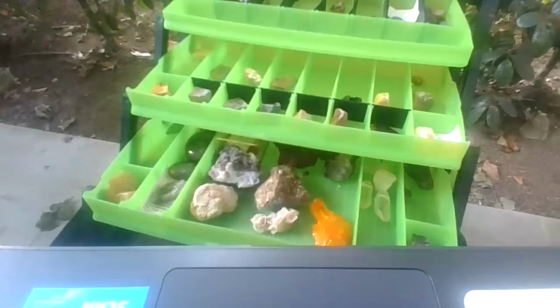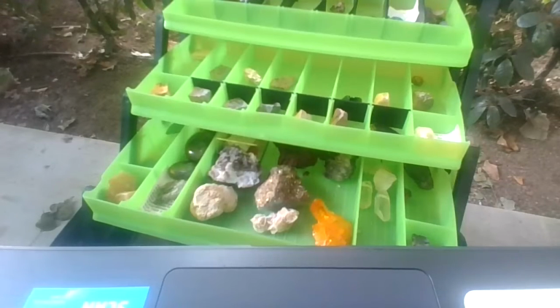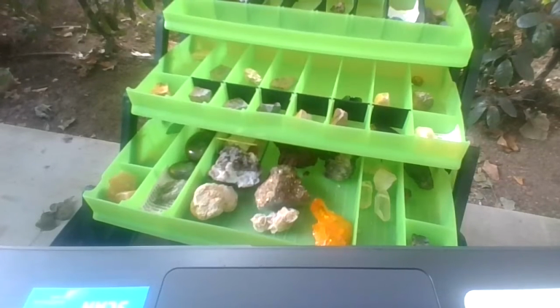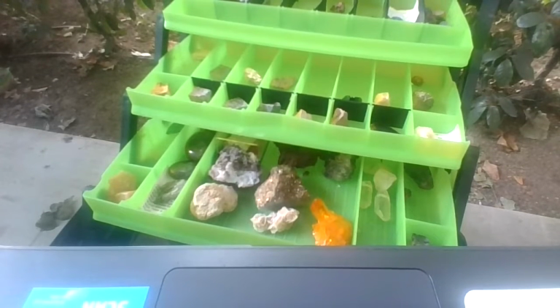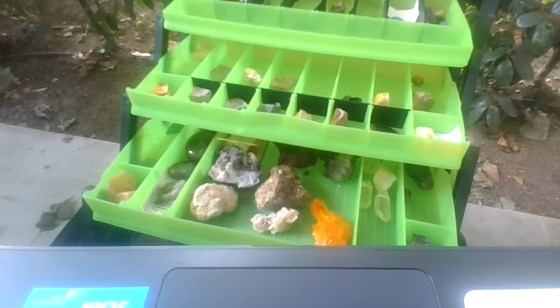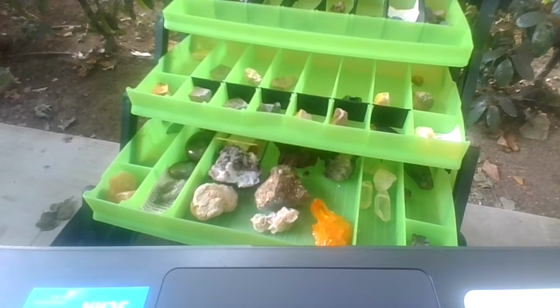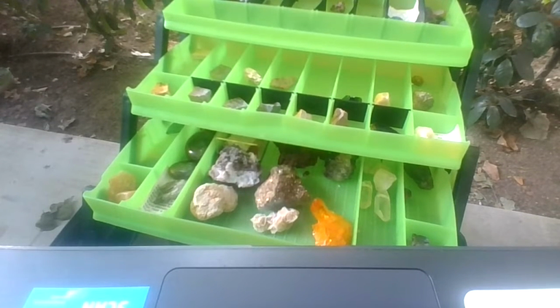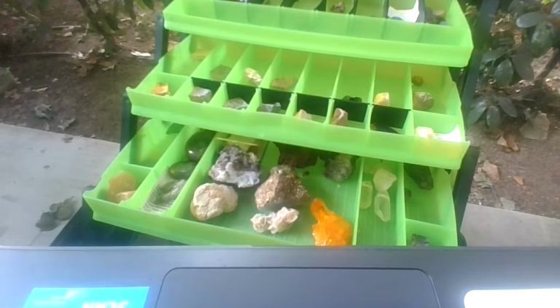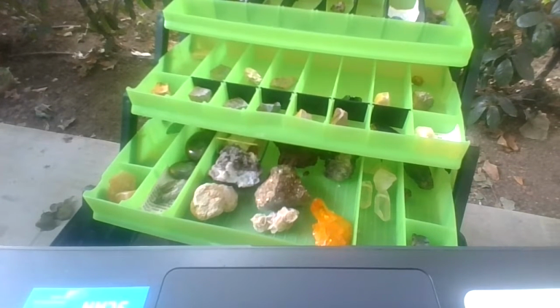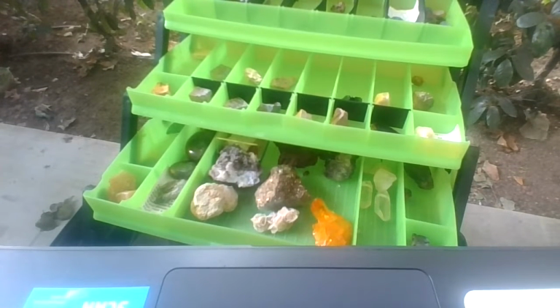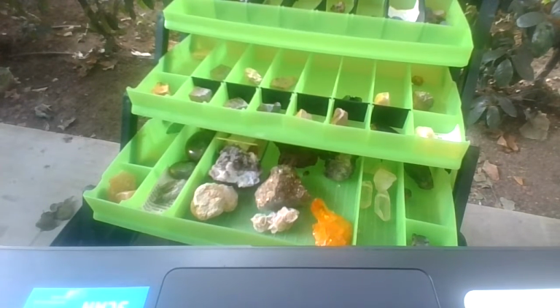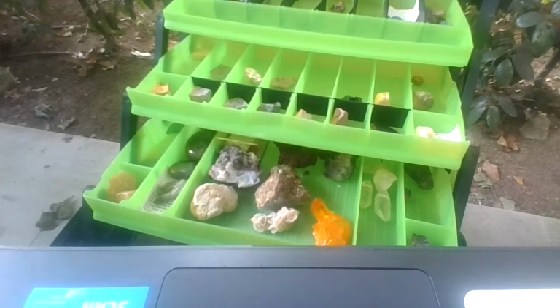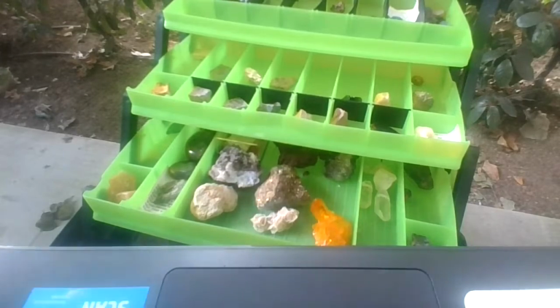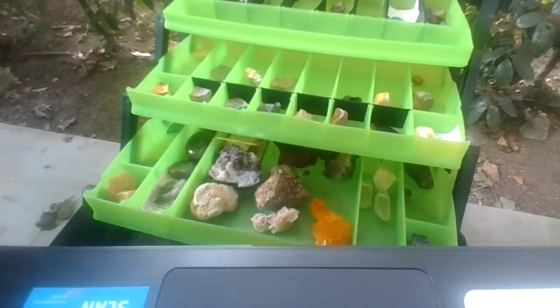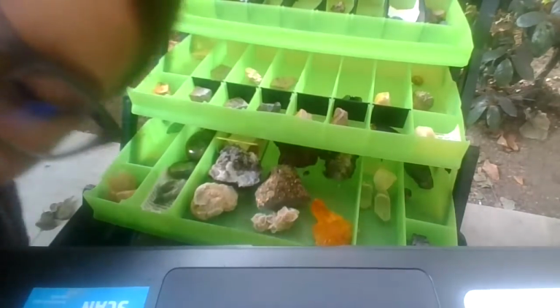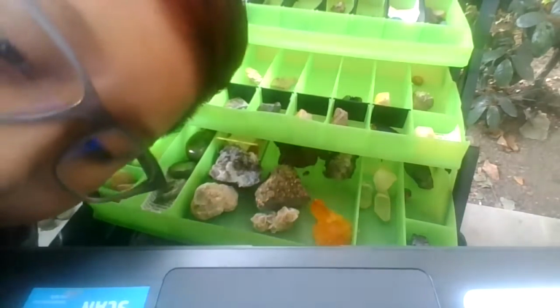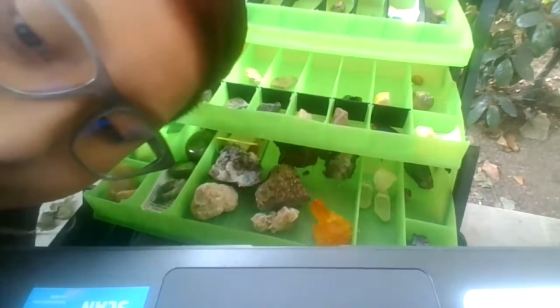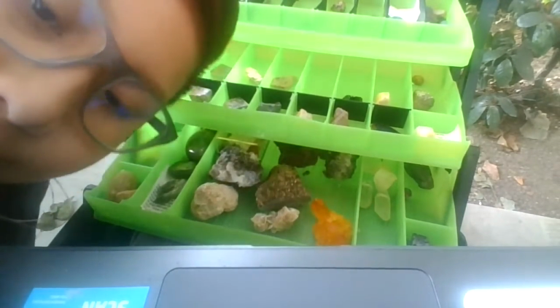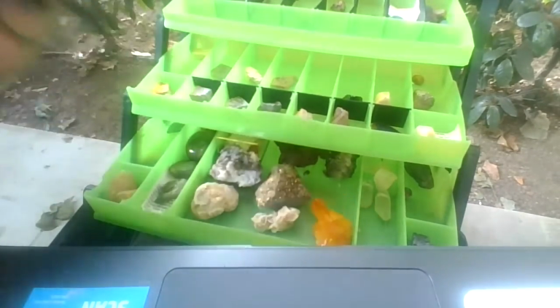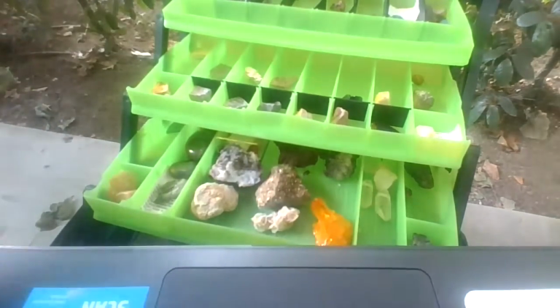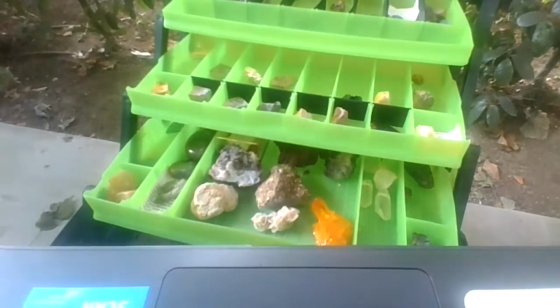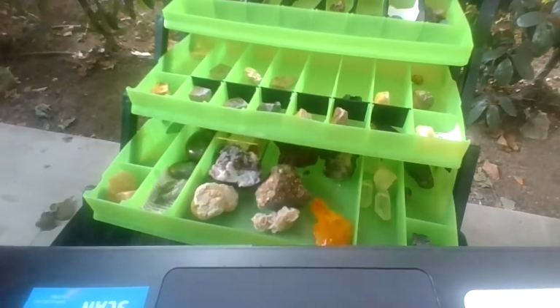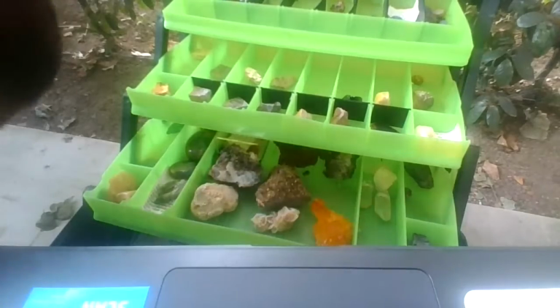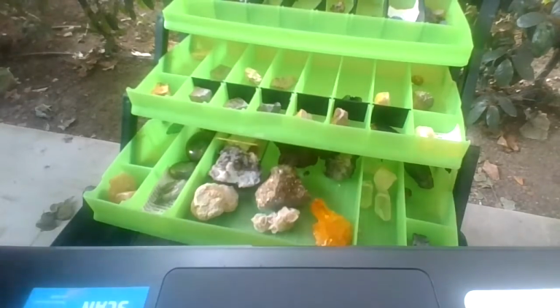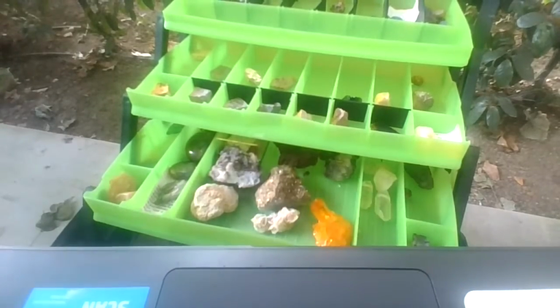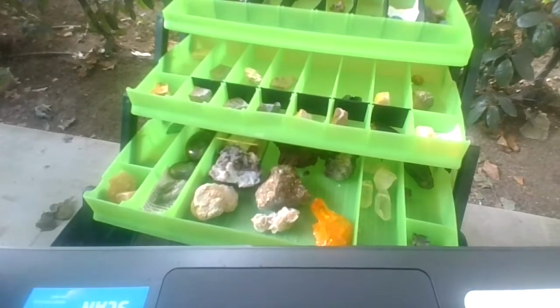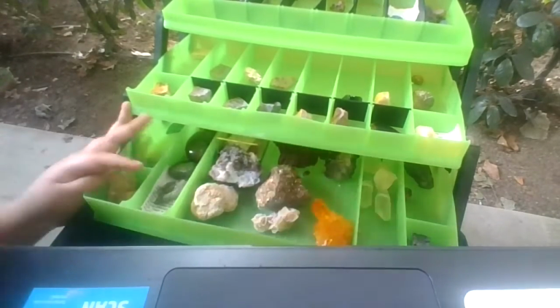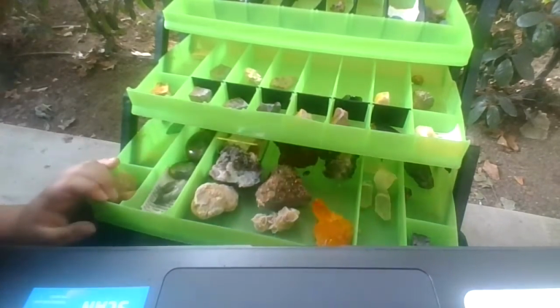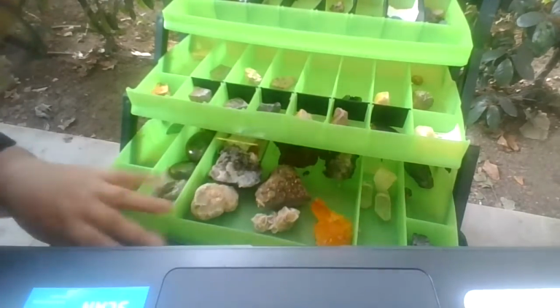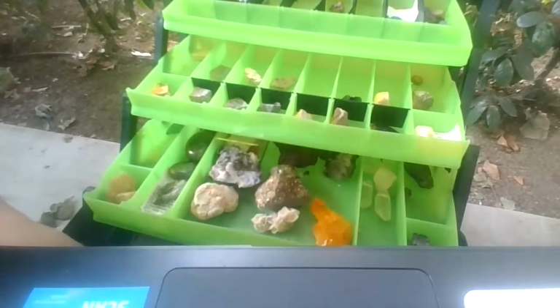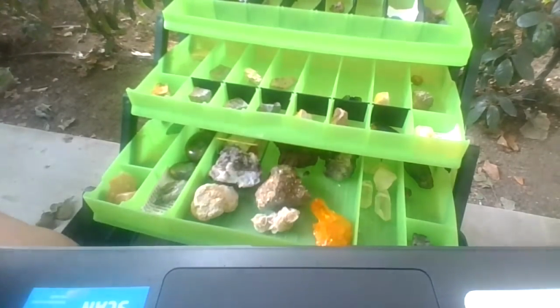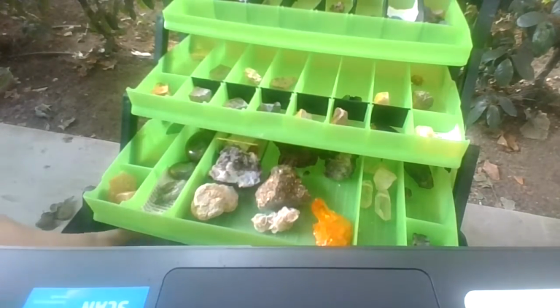Alright guys, I faced my camera to my crystal collection so you guys can see it. You can see me right there. So basically this is my whole crystal collection.